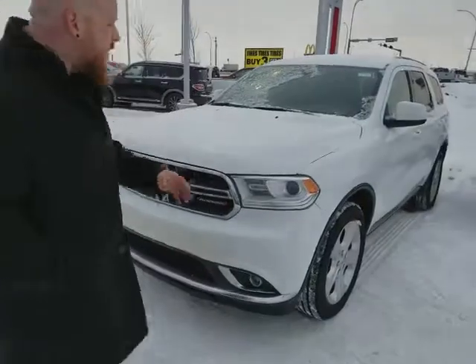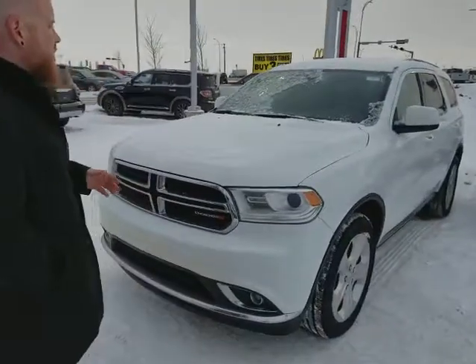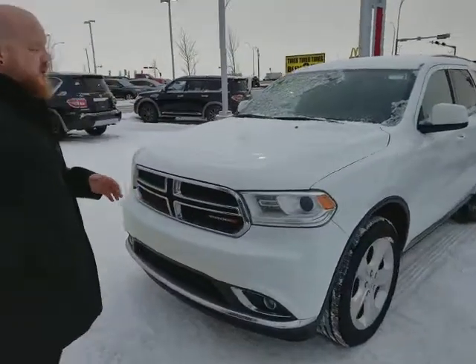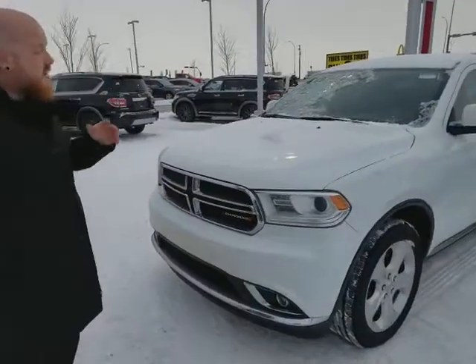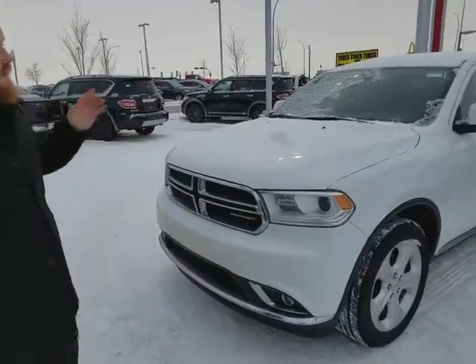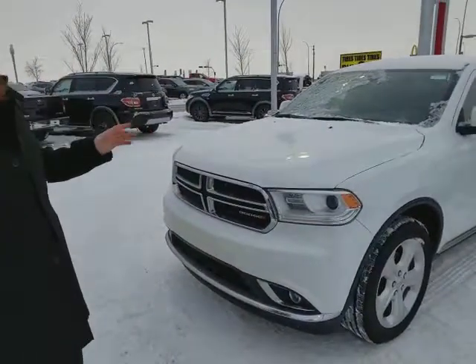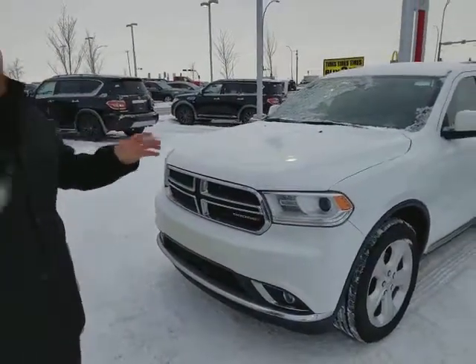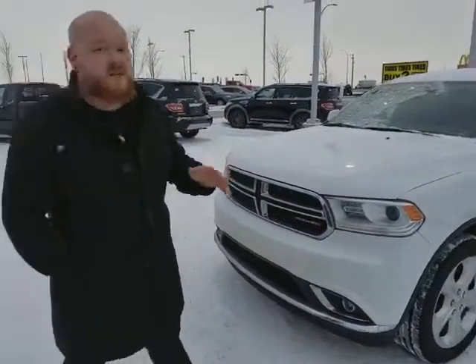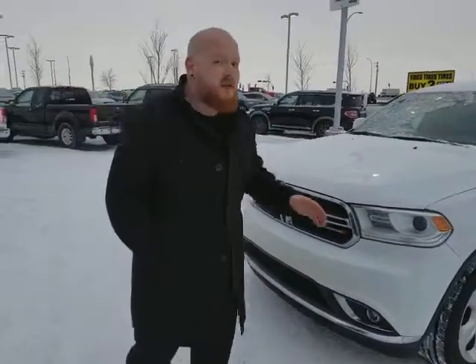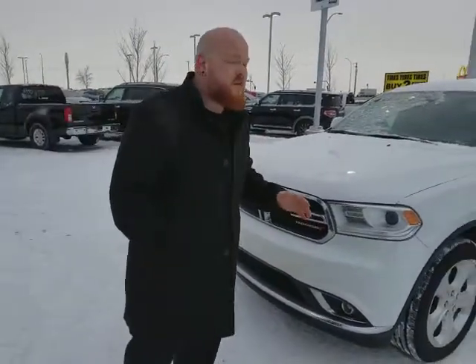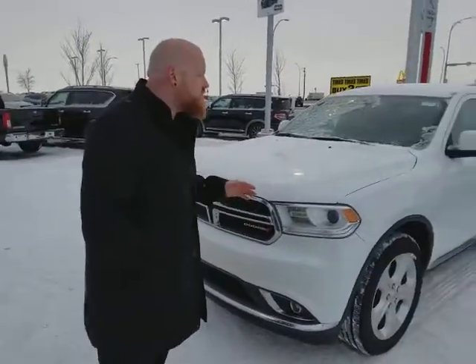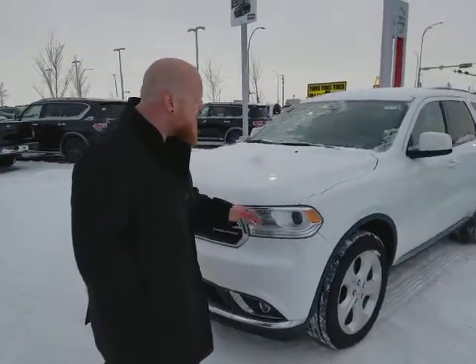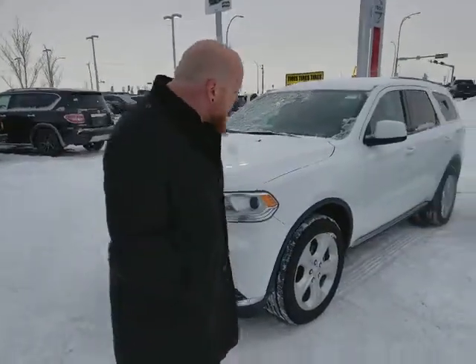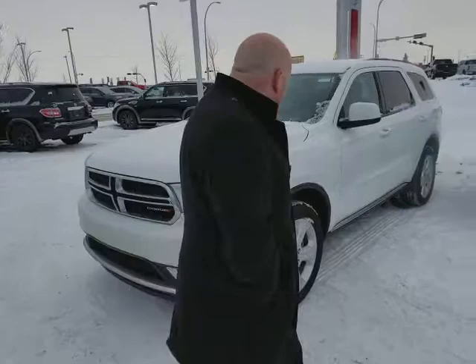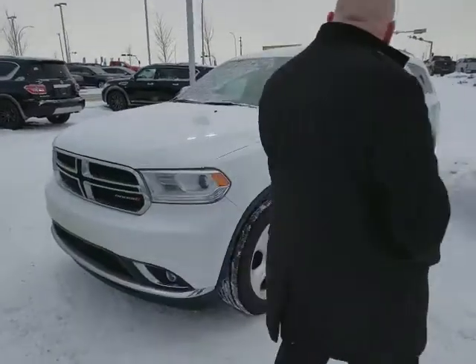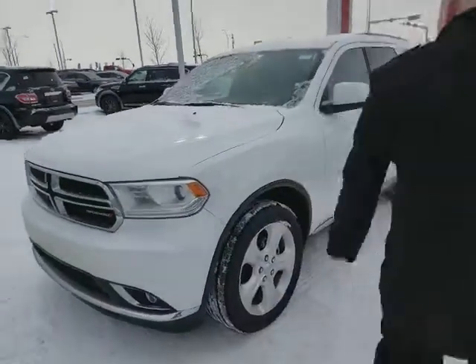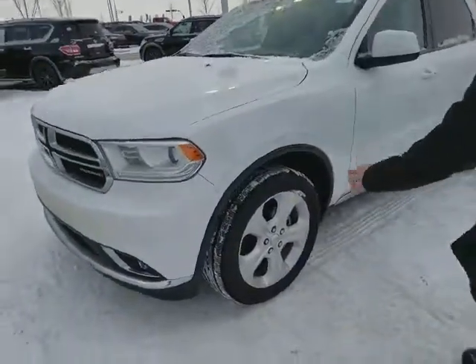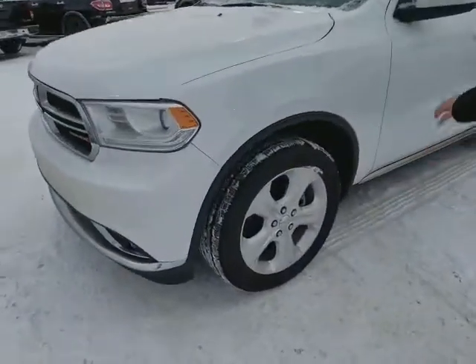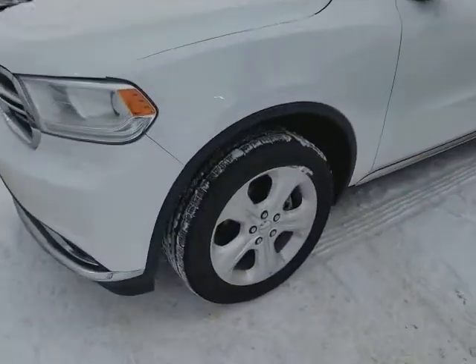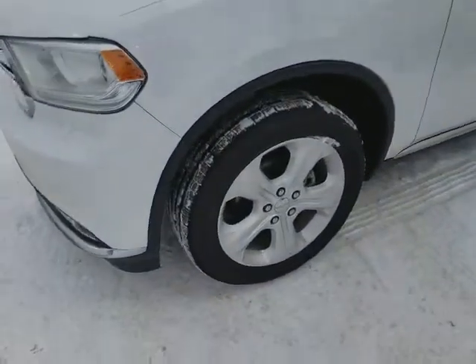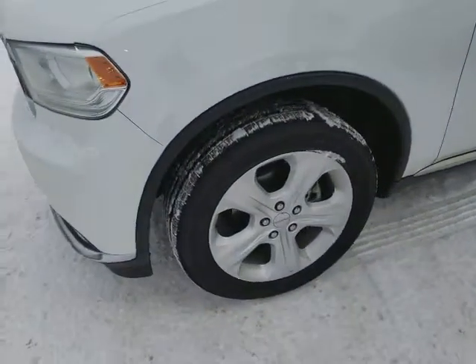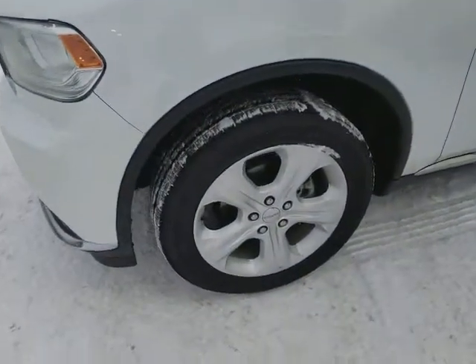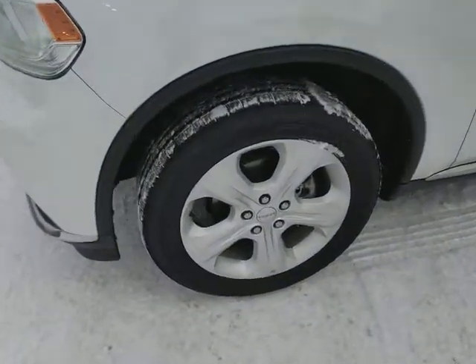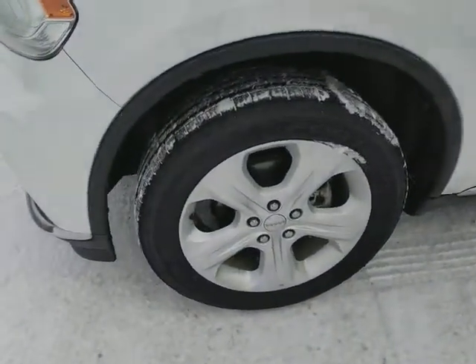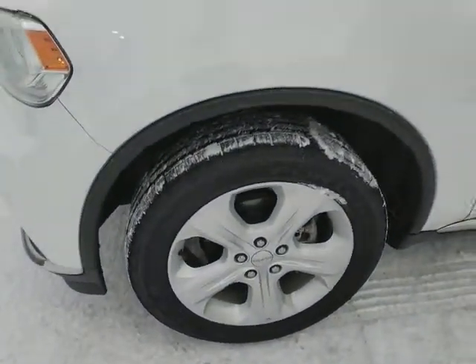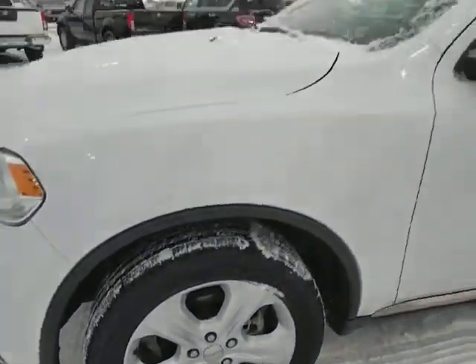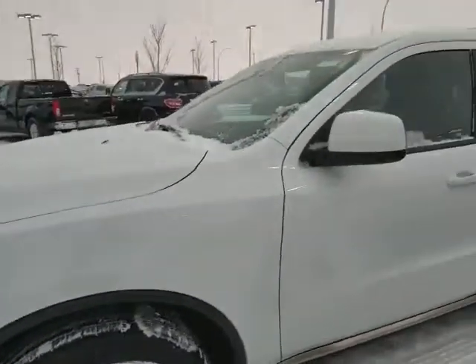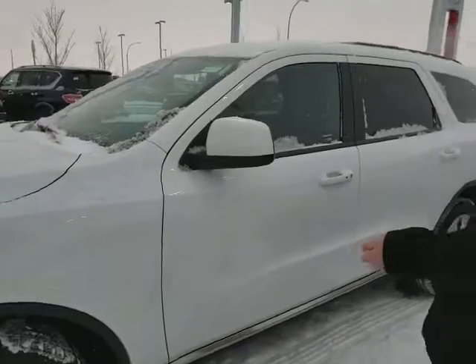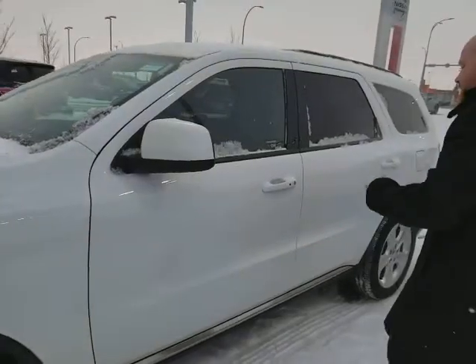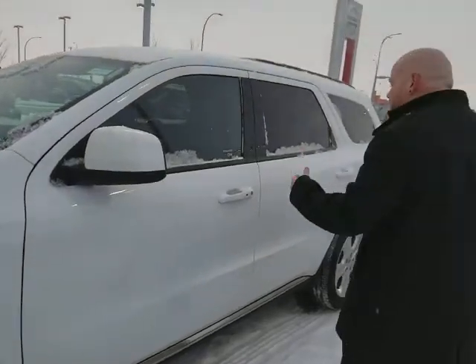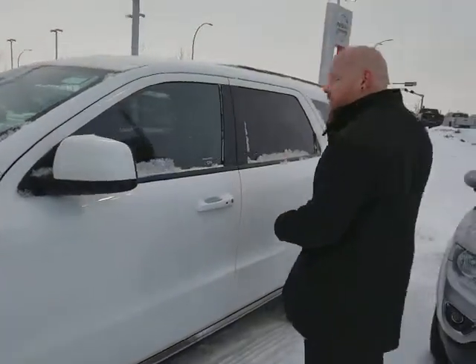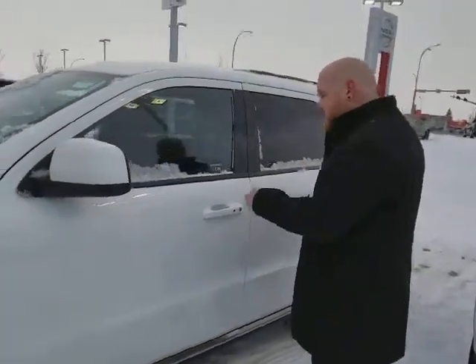Lots of get-up-and-go, and honestly for a vehicle of this size, it's surprisingly fuel efficient as well. Coming around, you've got those gorgeous rims with the Dodge stamping on the inside, practically brand new all-season tires on it — still has the little hairs on there.